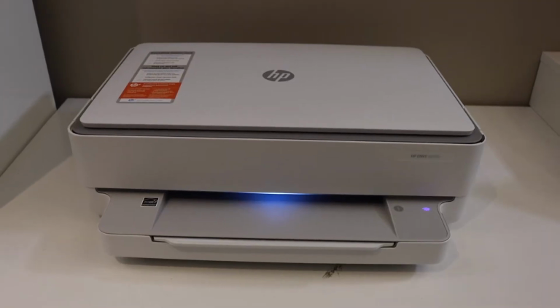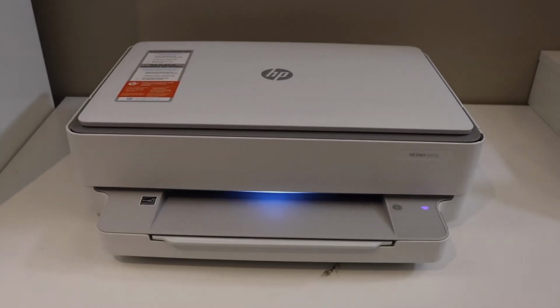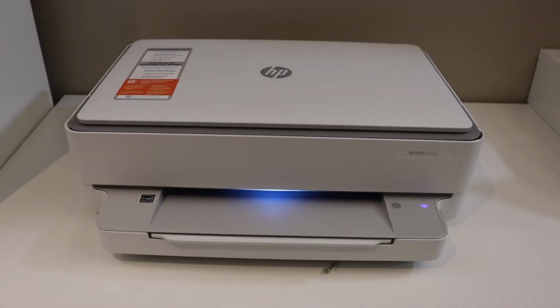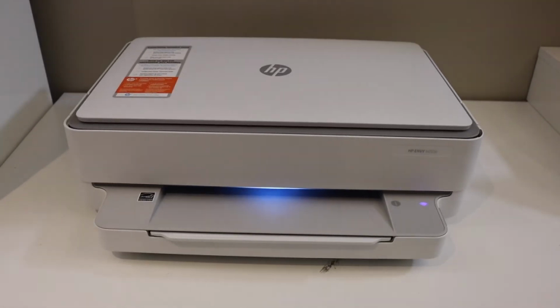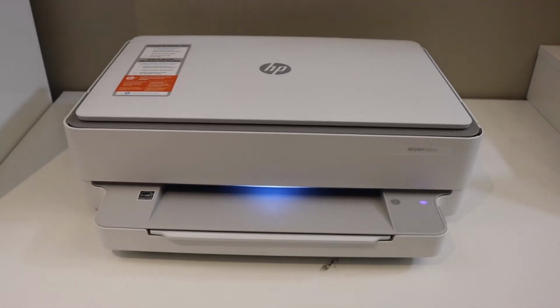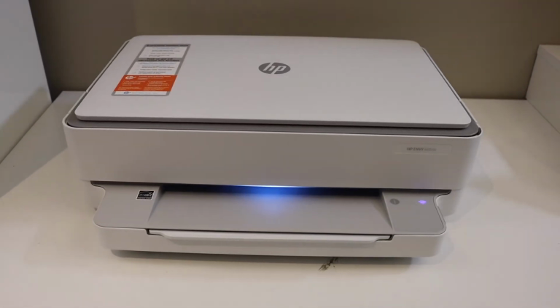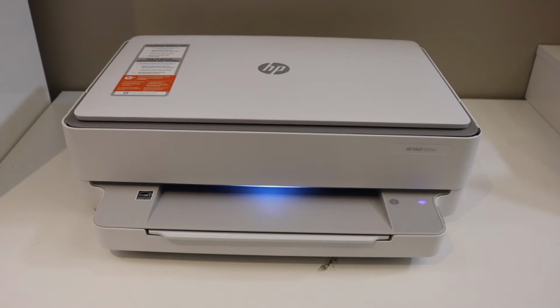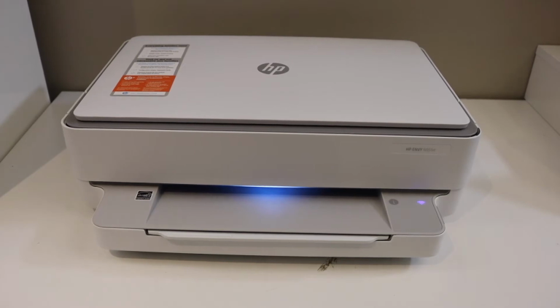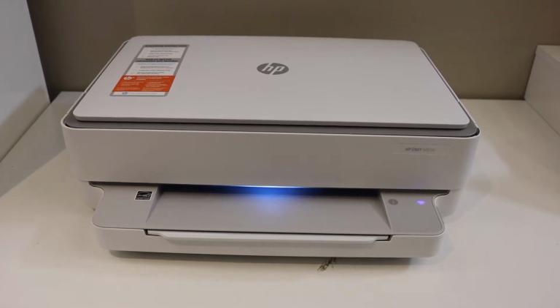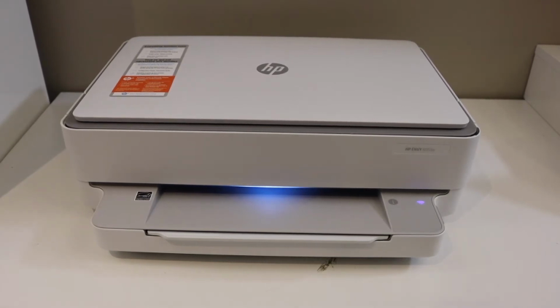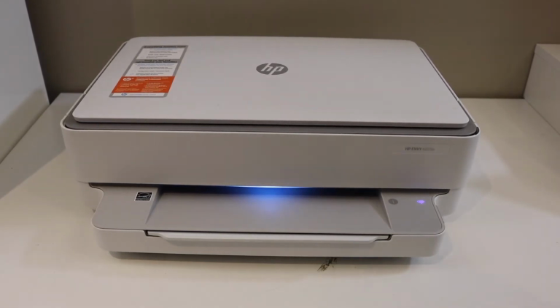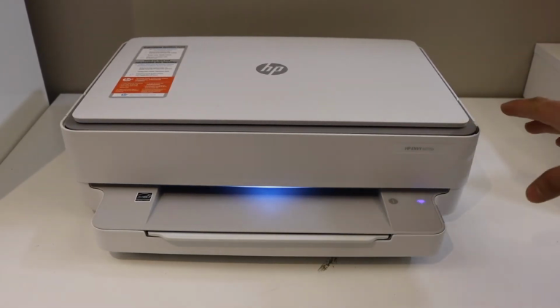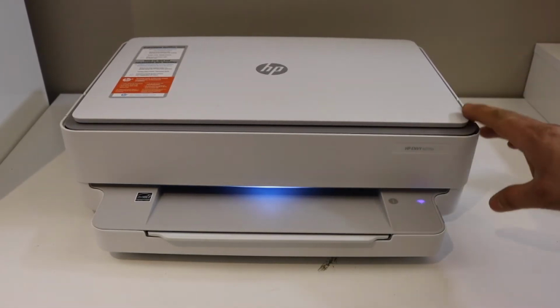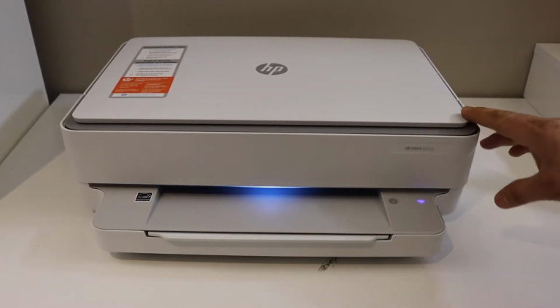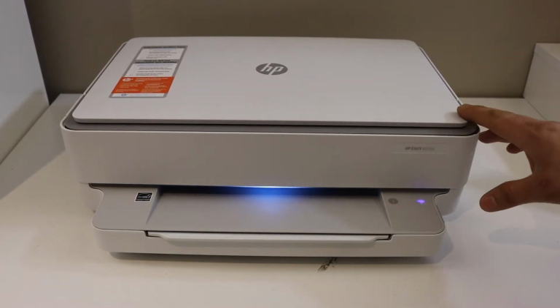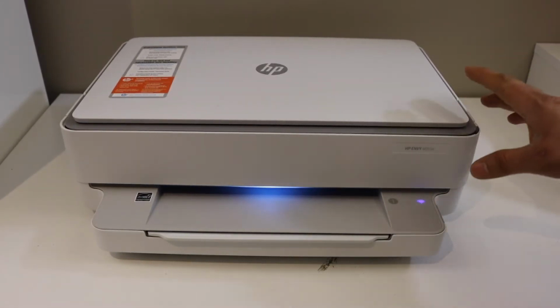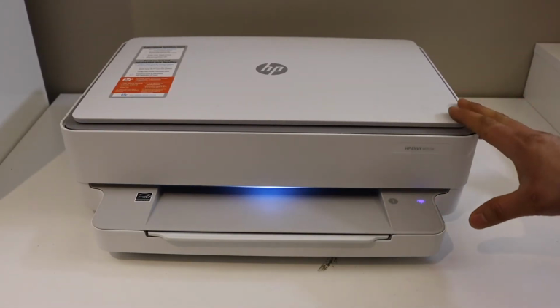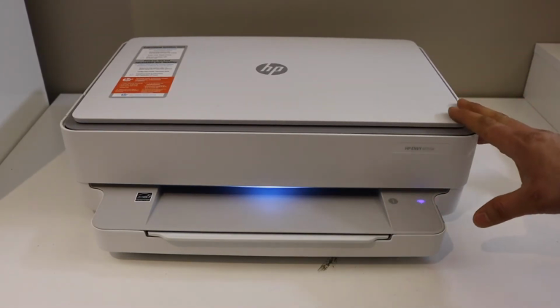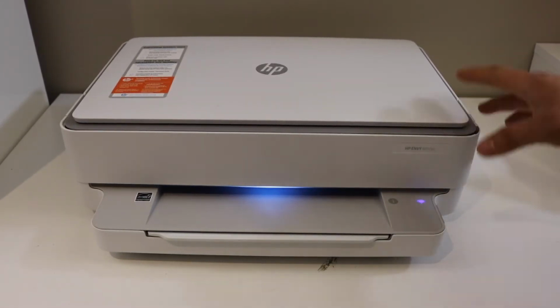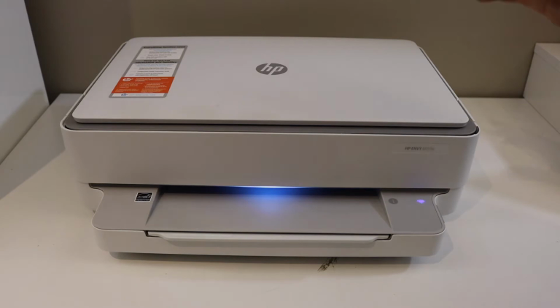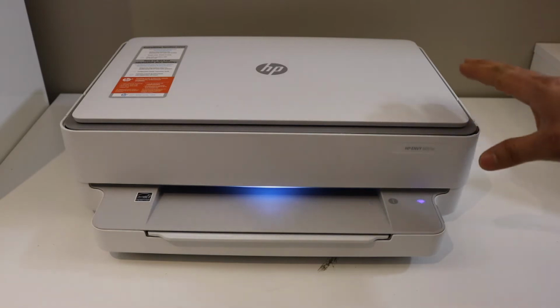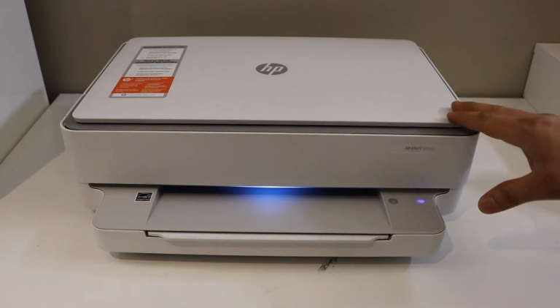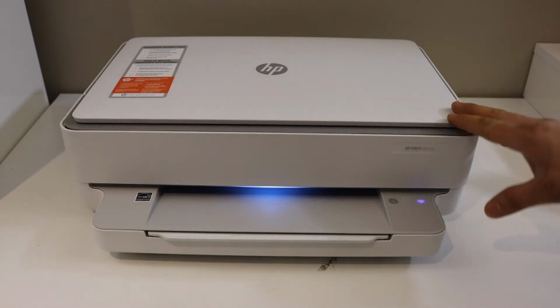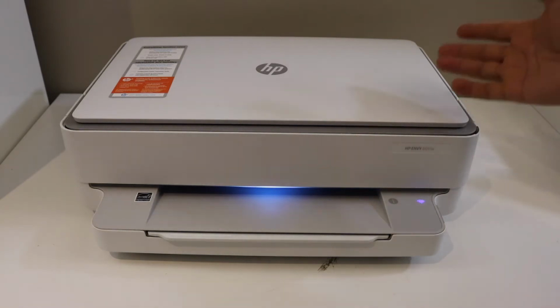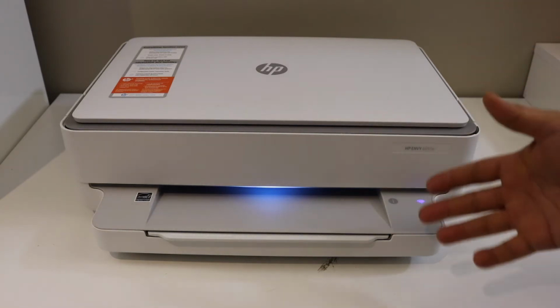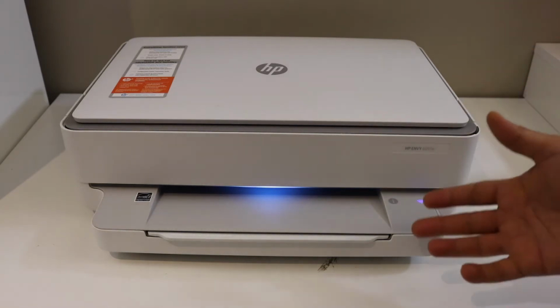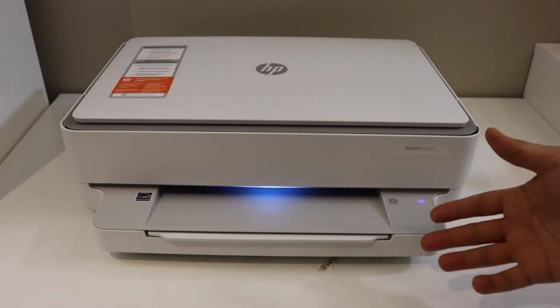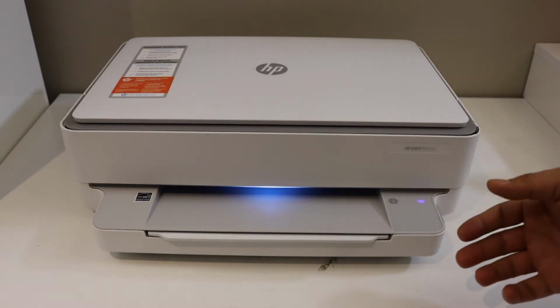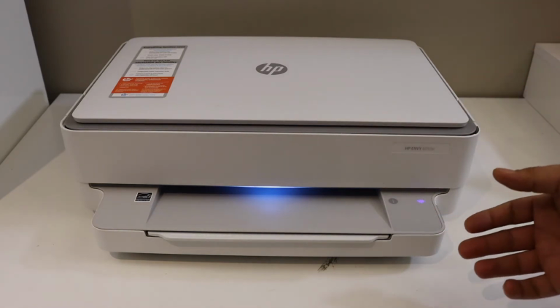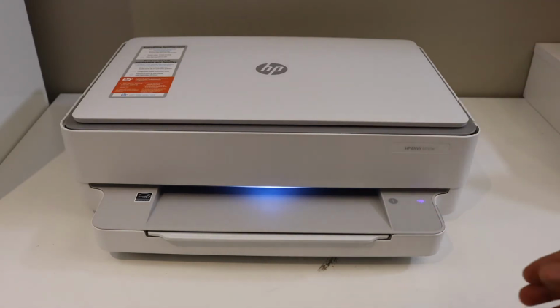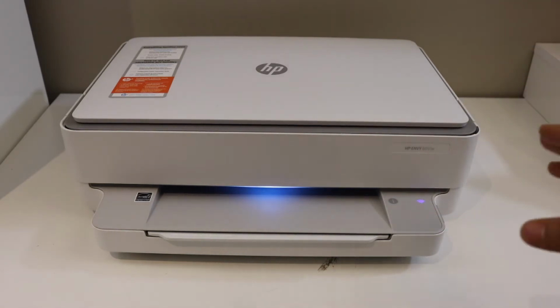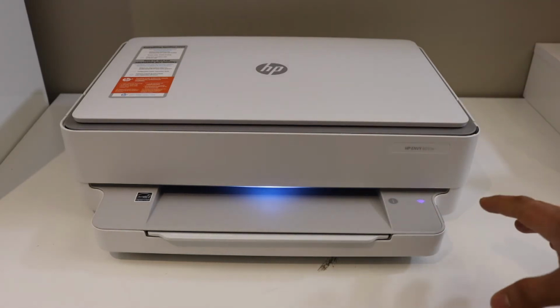In this video I'm going to show you how to do the Wi-Fi Direct setup of your HP Envy 6055e printer. The first thing is to print the printer information page, and we will find out the password of this printer.